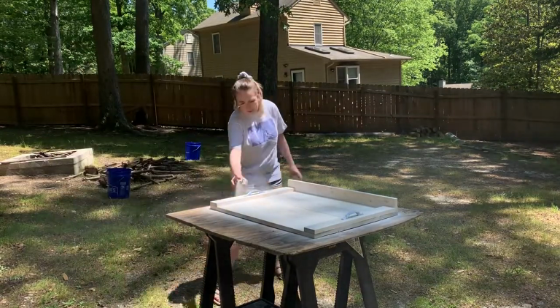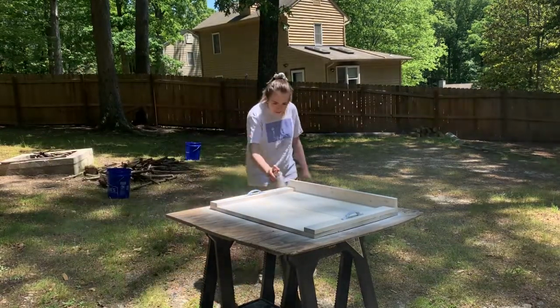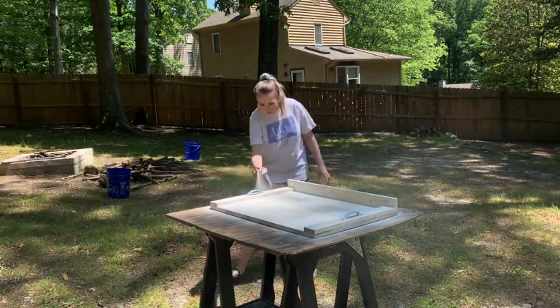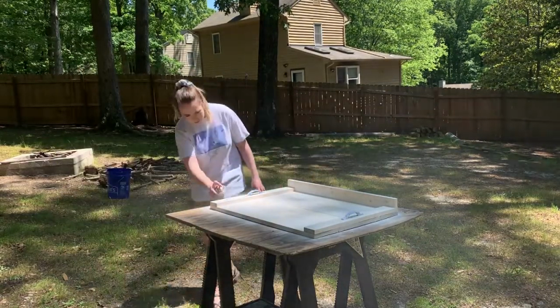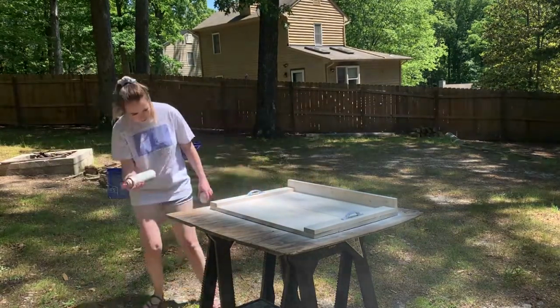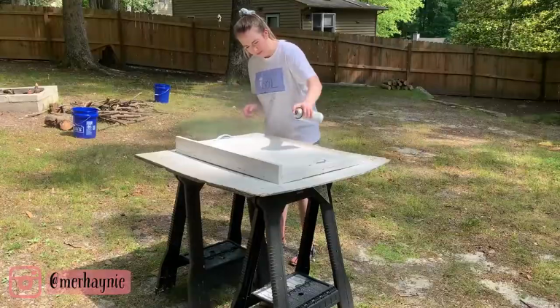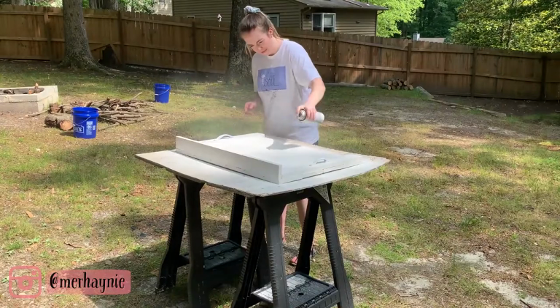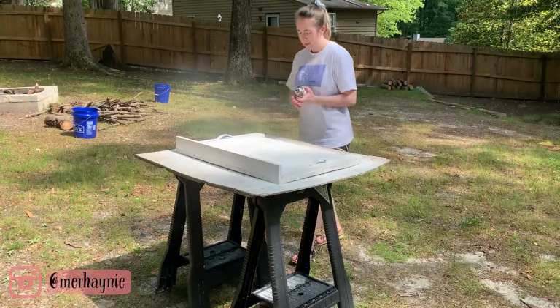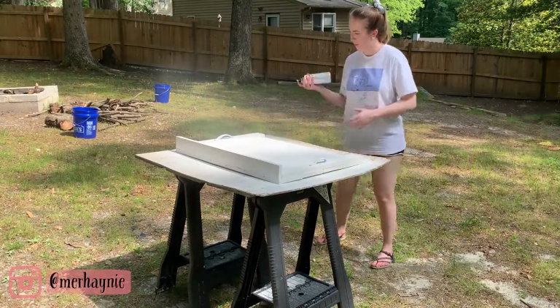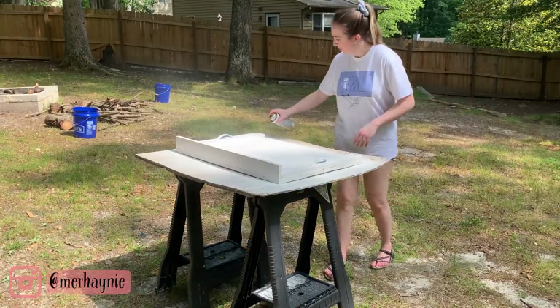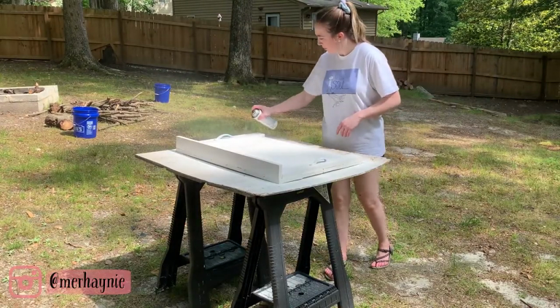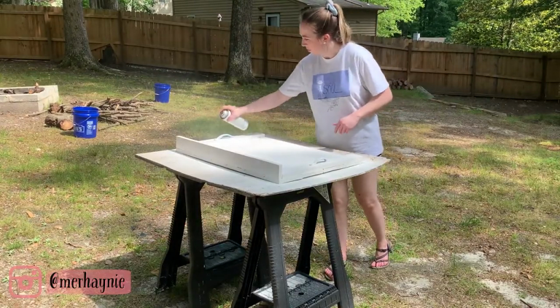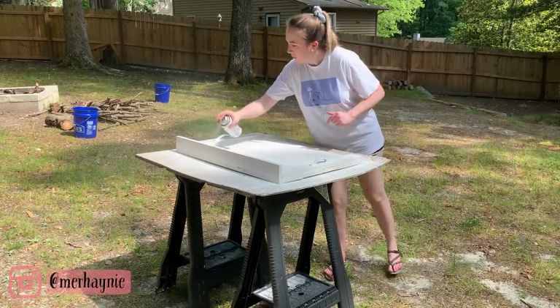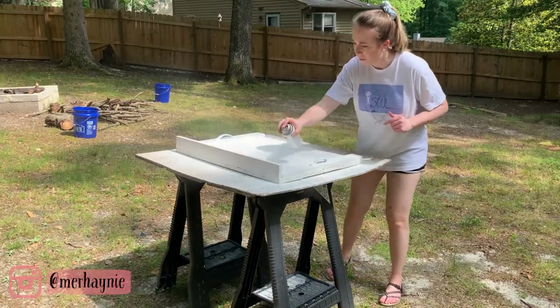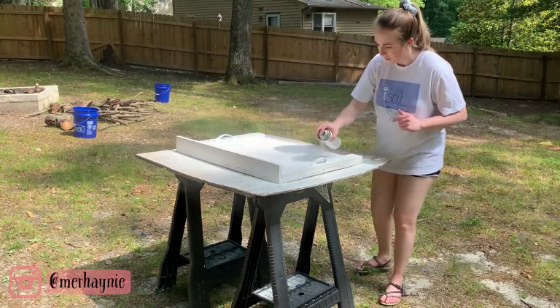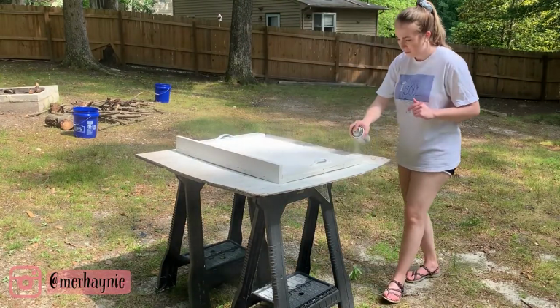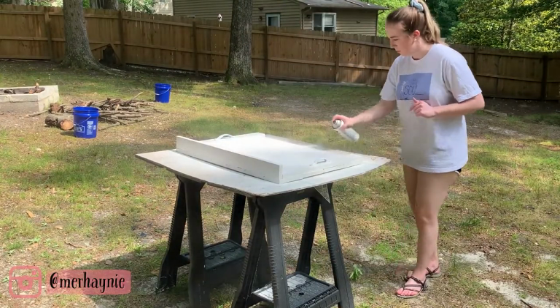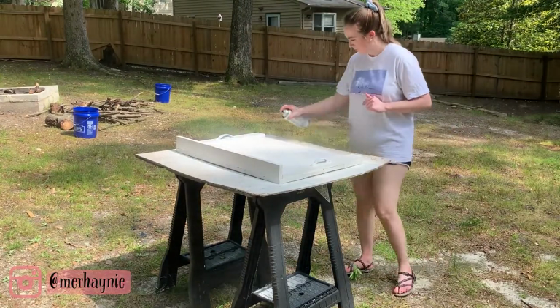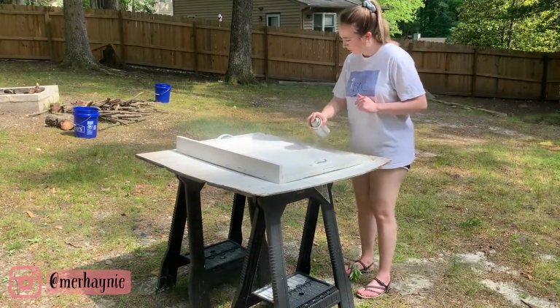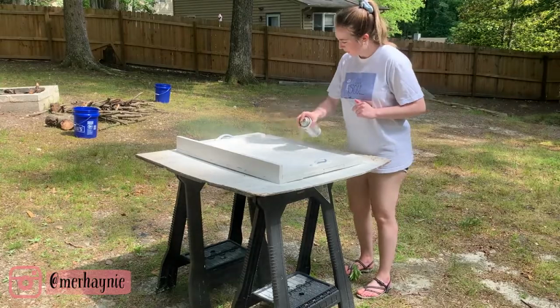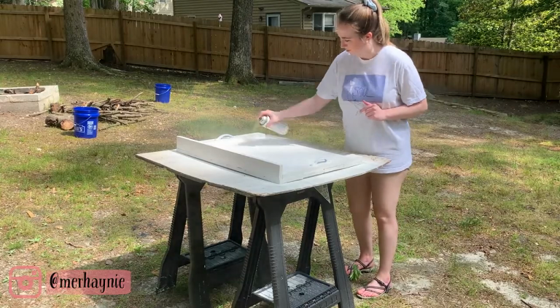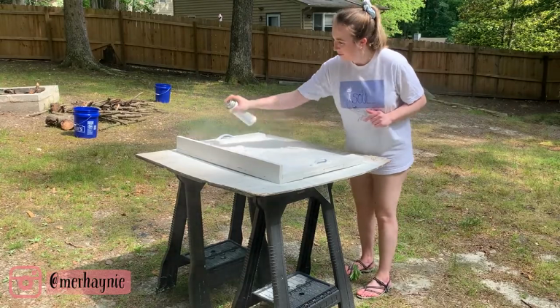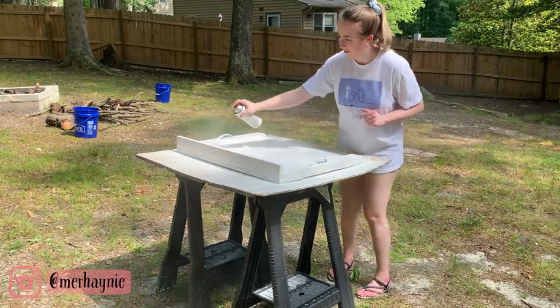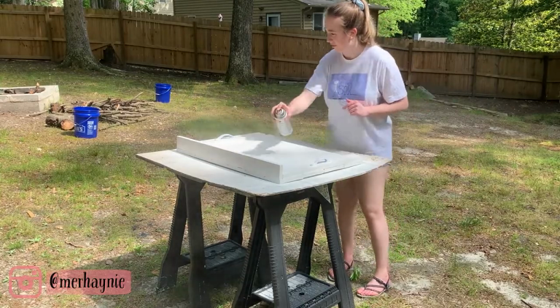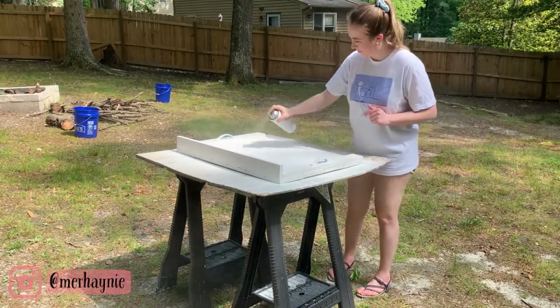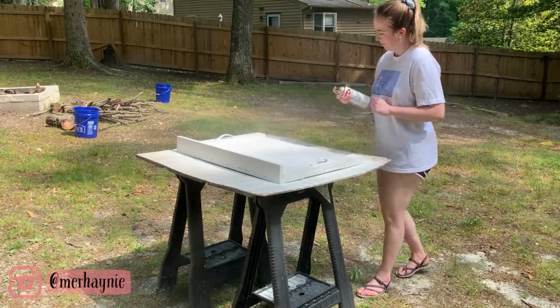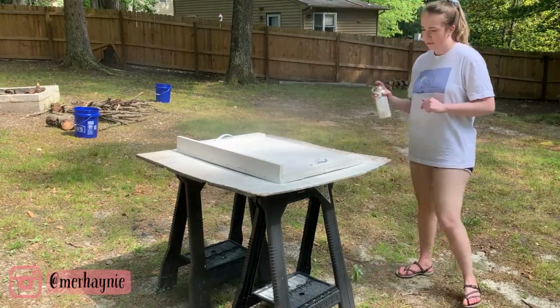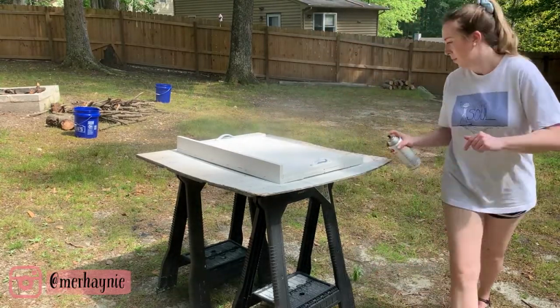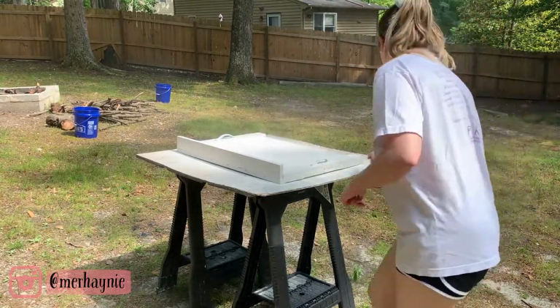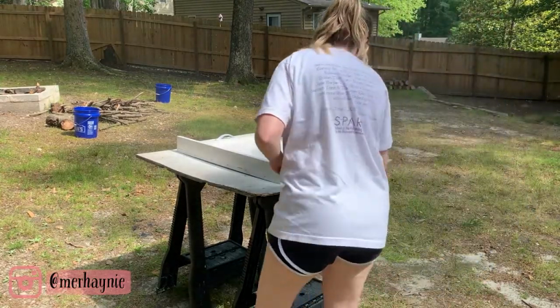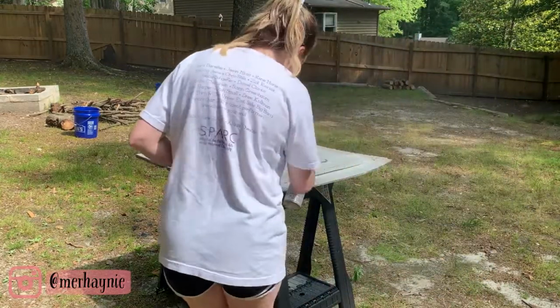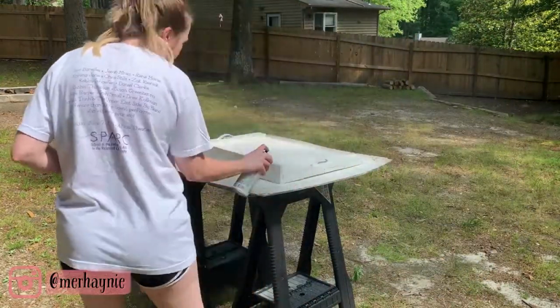I did have to go back and give it a second coat because you could still see some of the wood showing through. But if you liked that look, you could always put less paint — it's again completely customizable, which is what I love about this project.